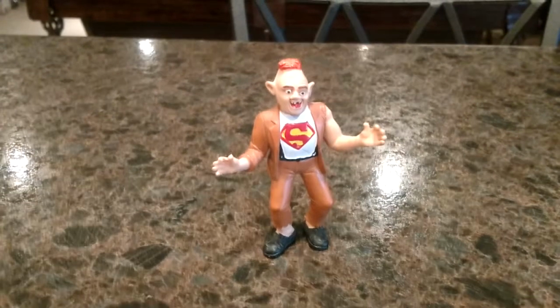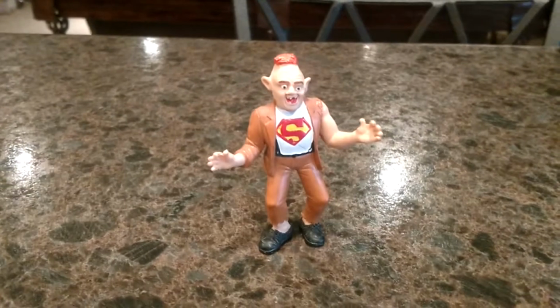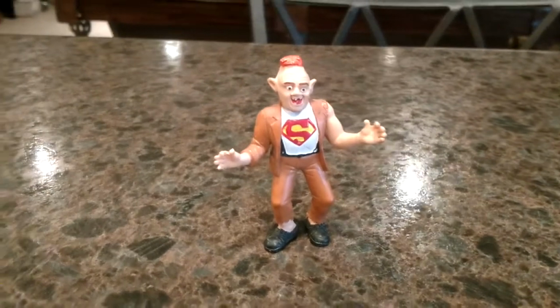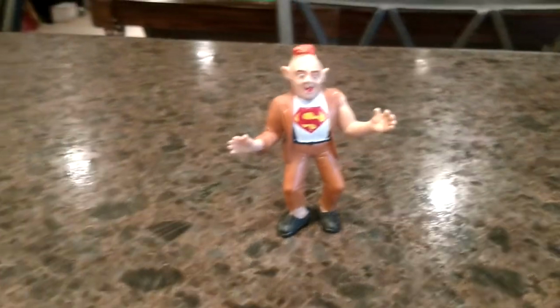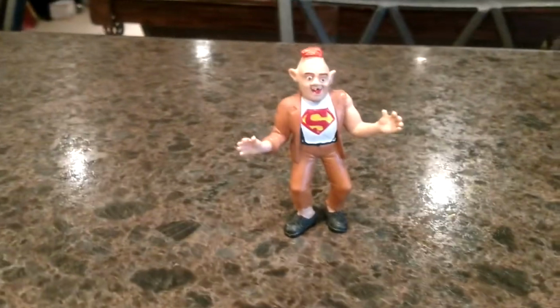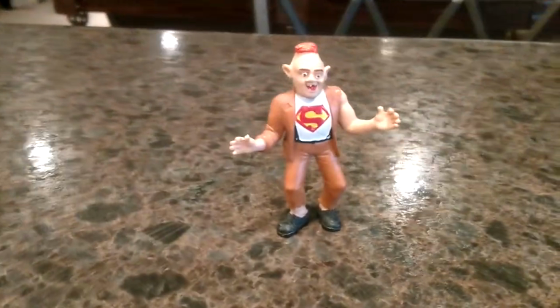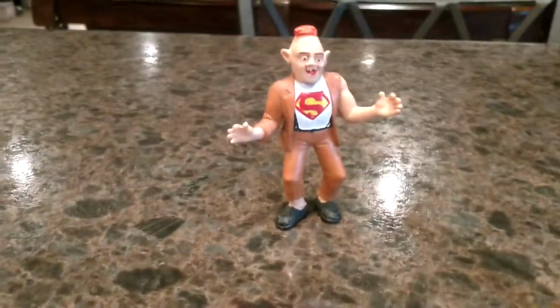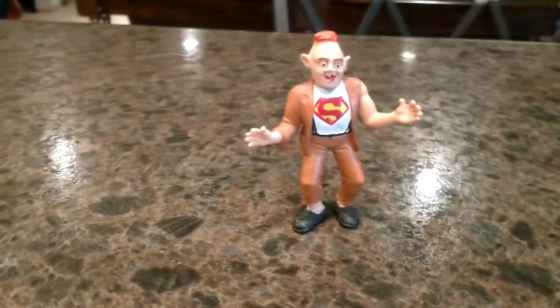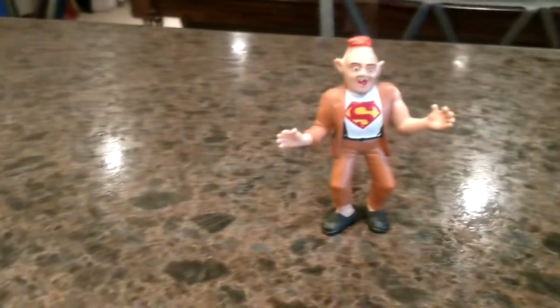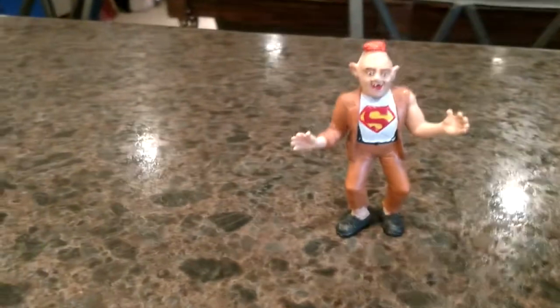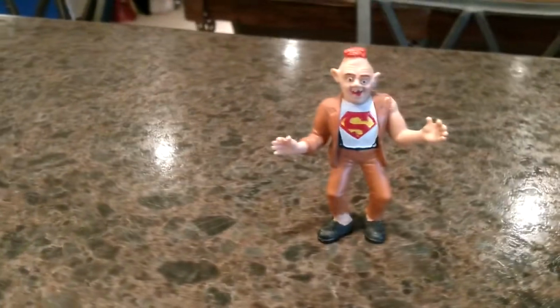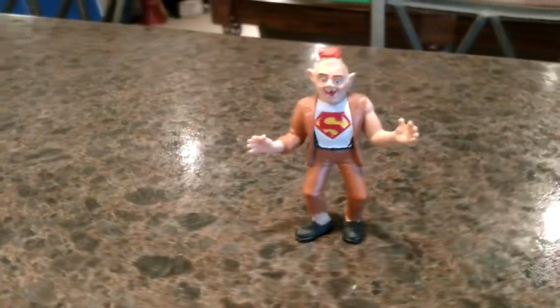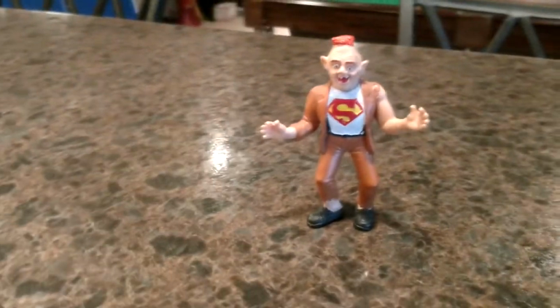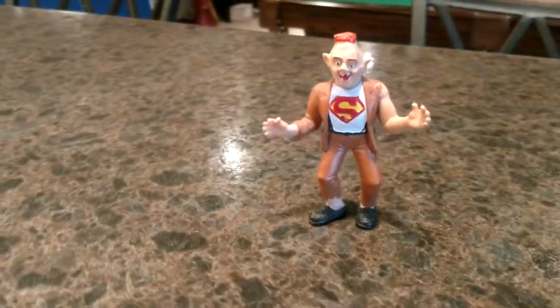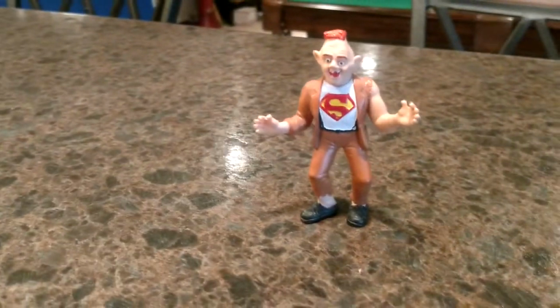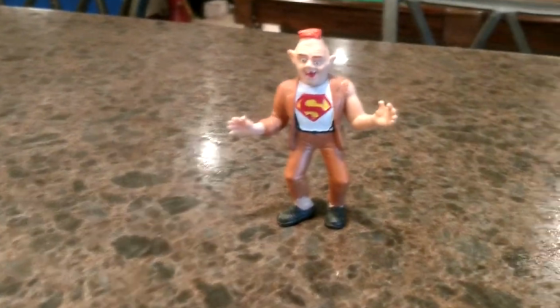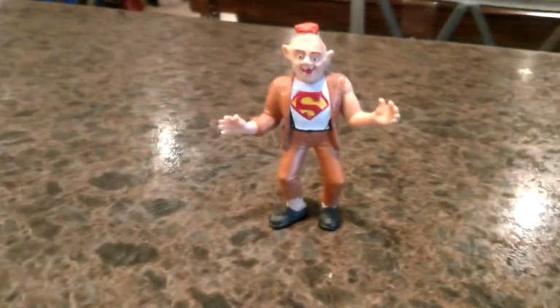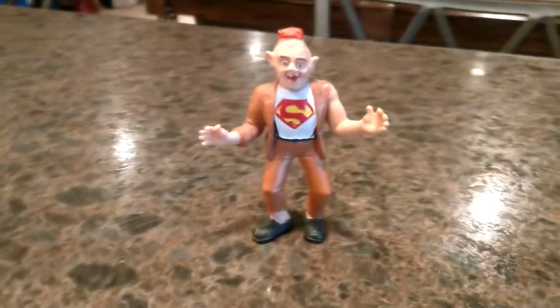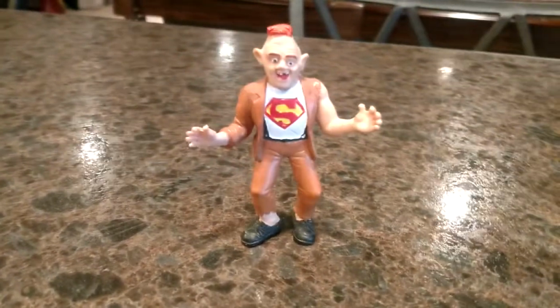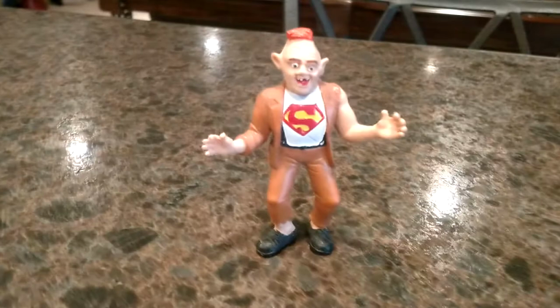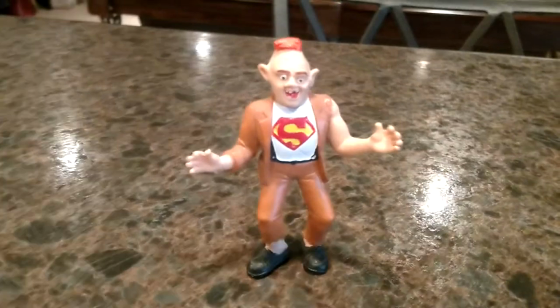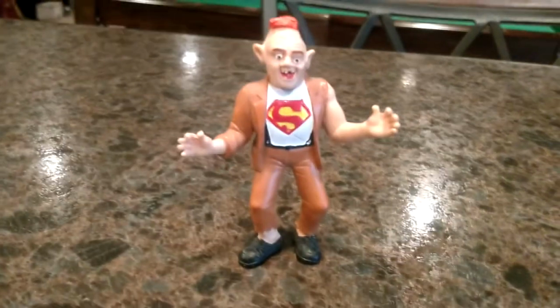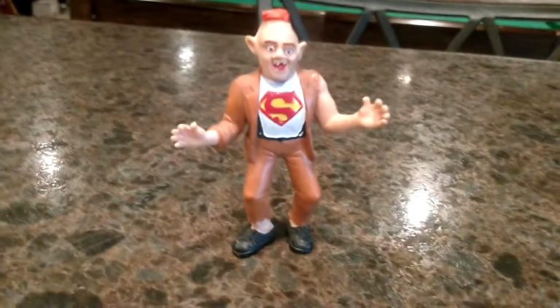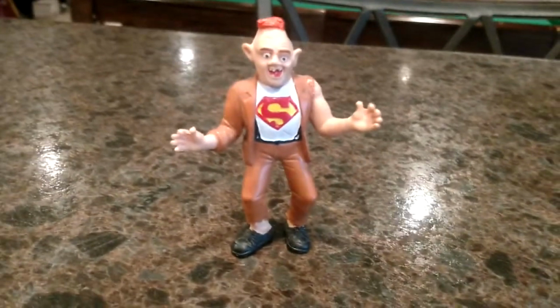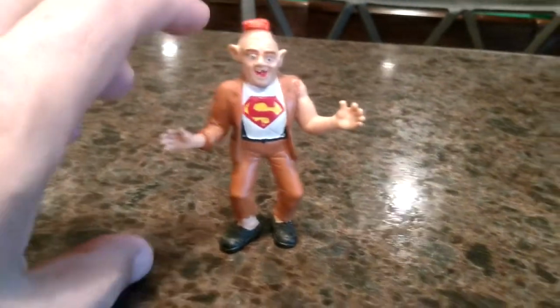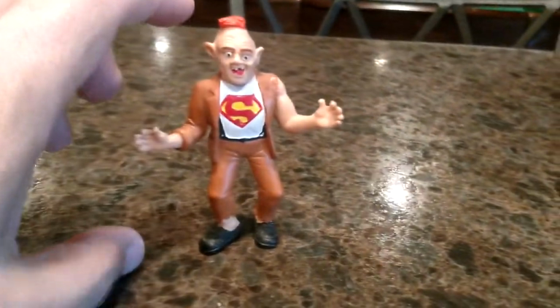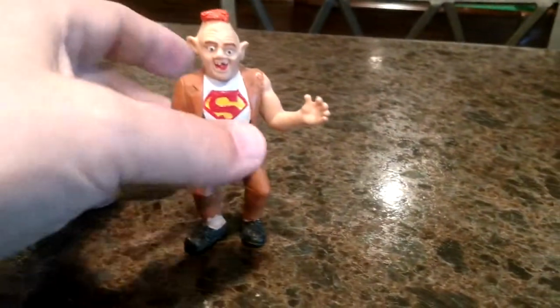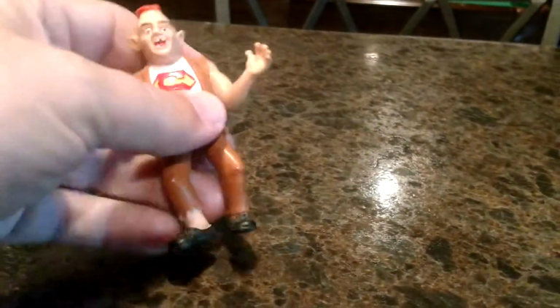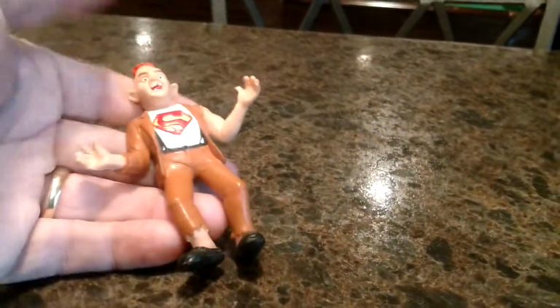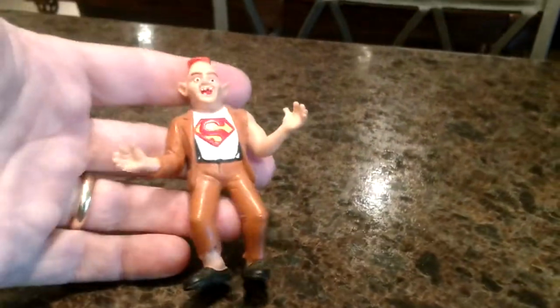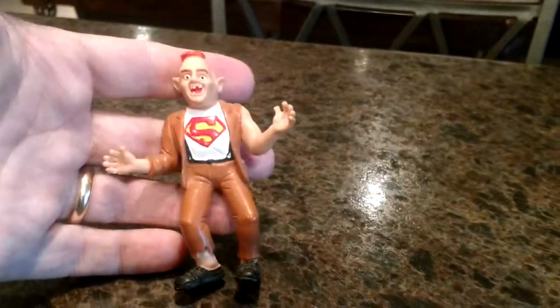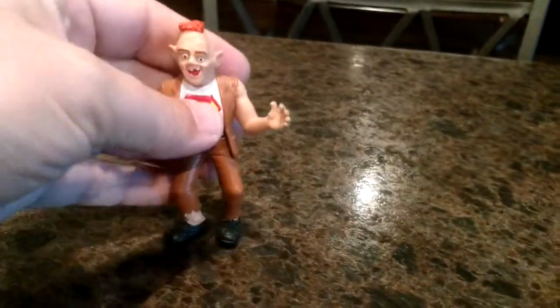Hey YouTube, it's Dave. I'm back with another piece of my Goonies collection. This is my newest piece, I just got it the other day. It's a sloth figurine, obviously. It's about three inches tall, so not very tall. You can kind of push my hand for scale there.